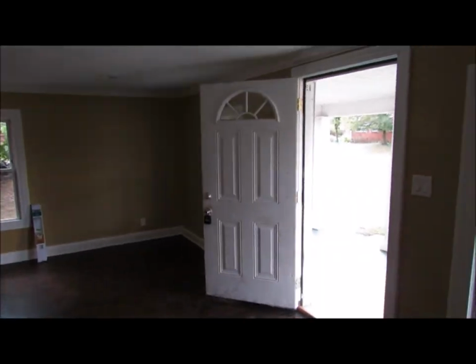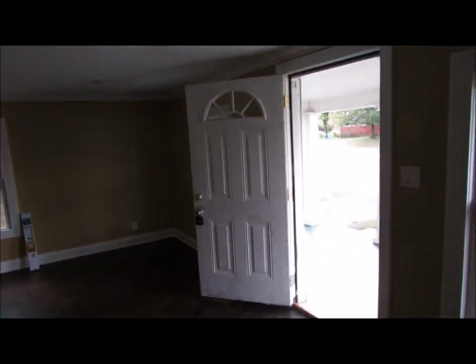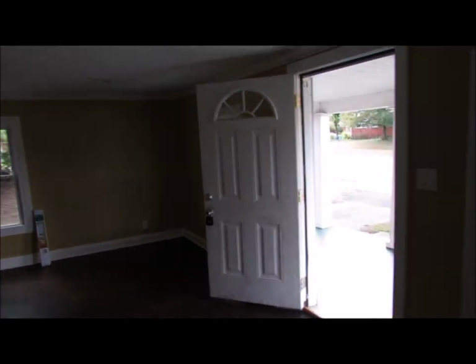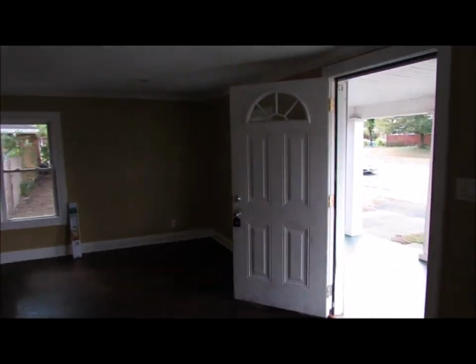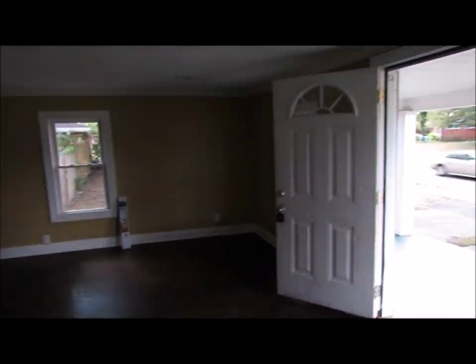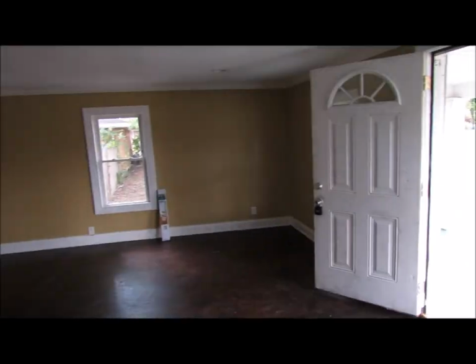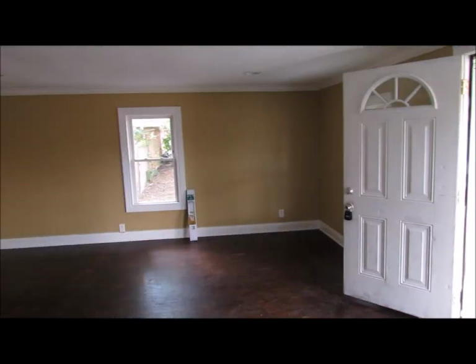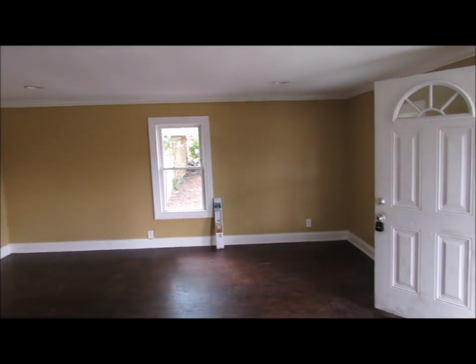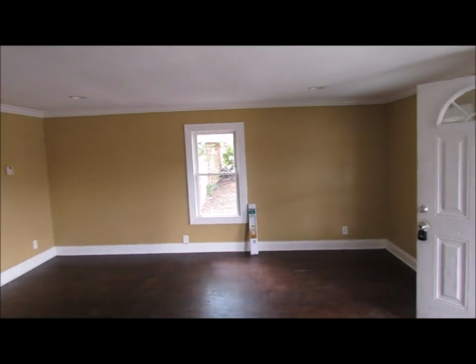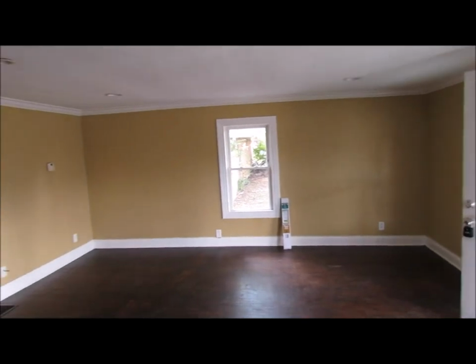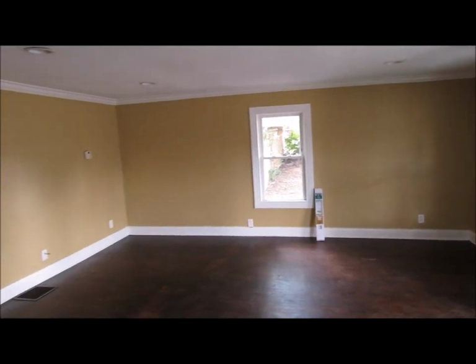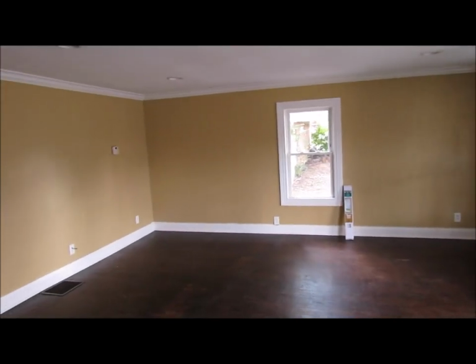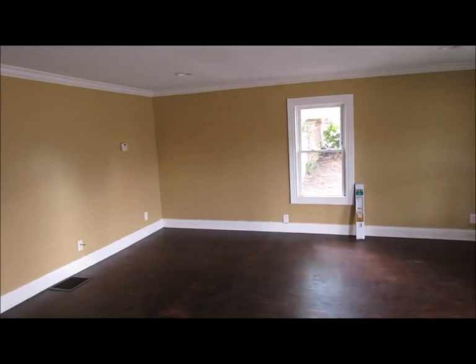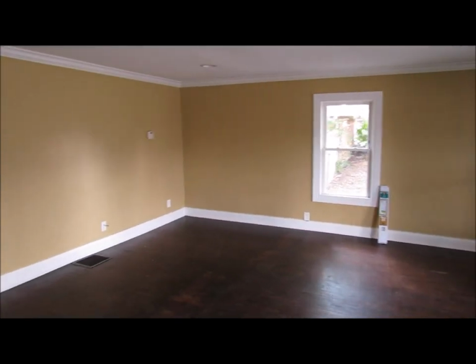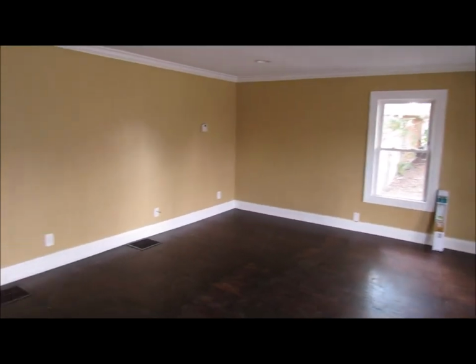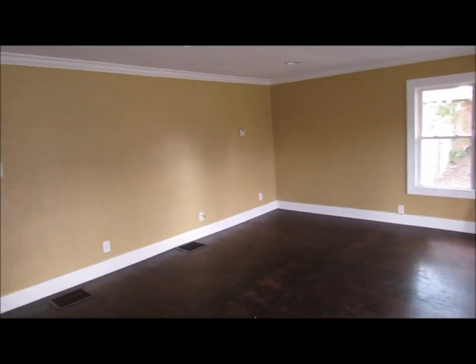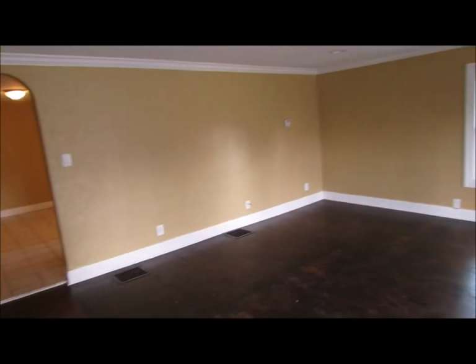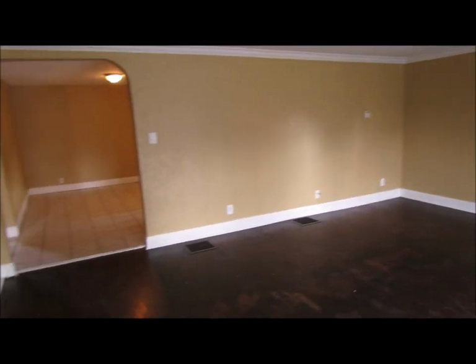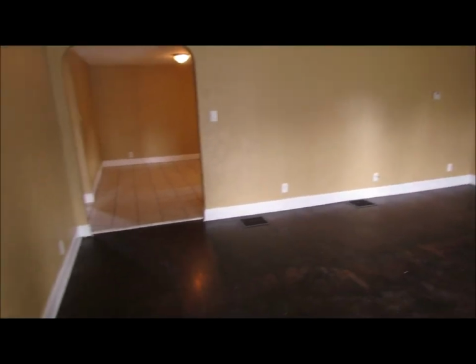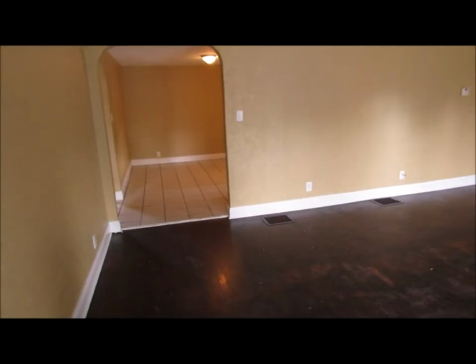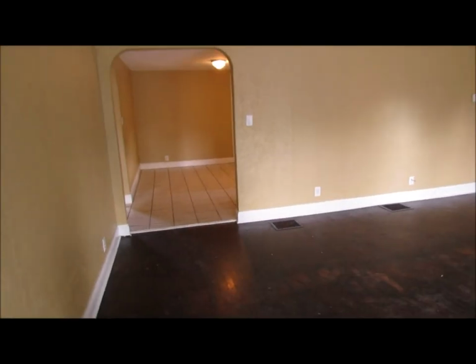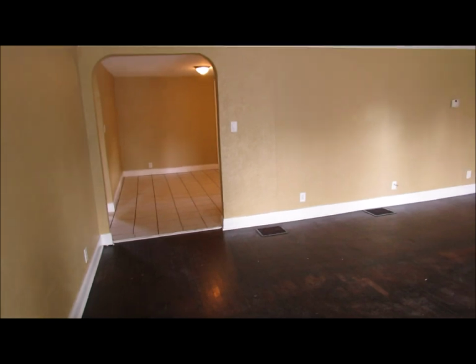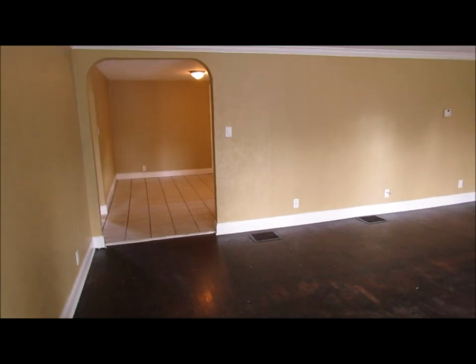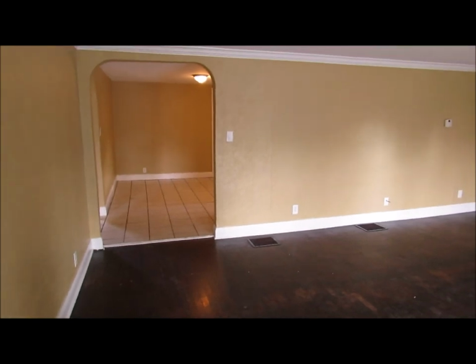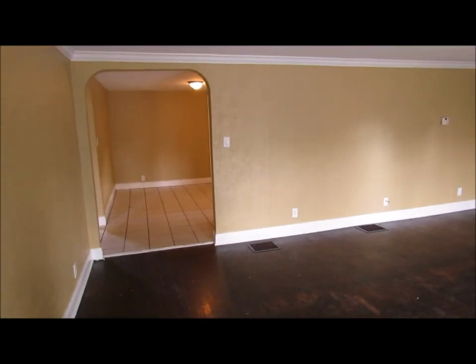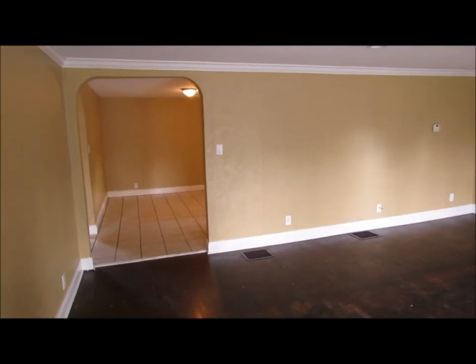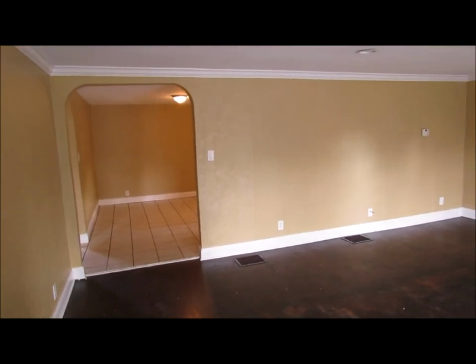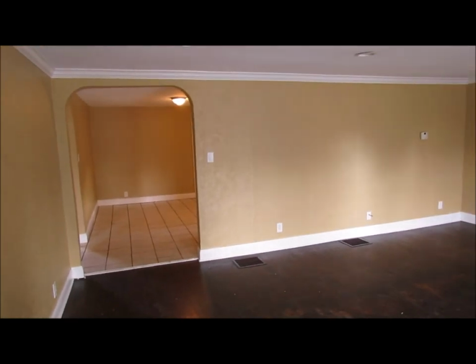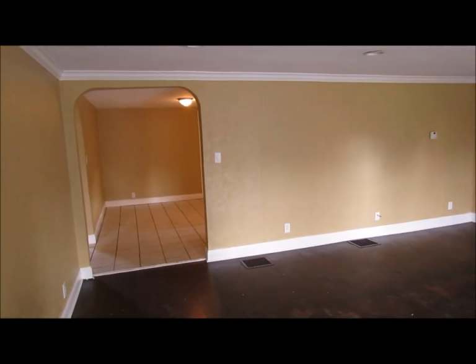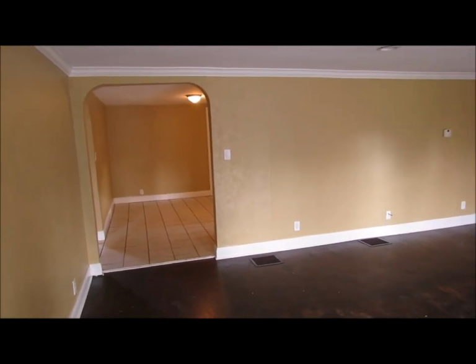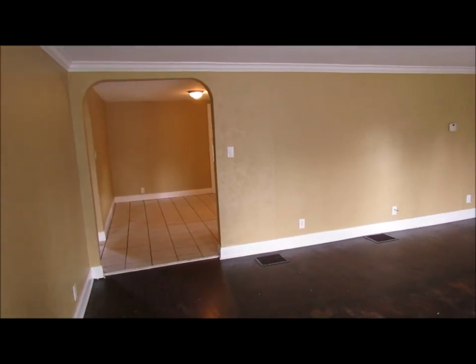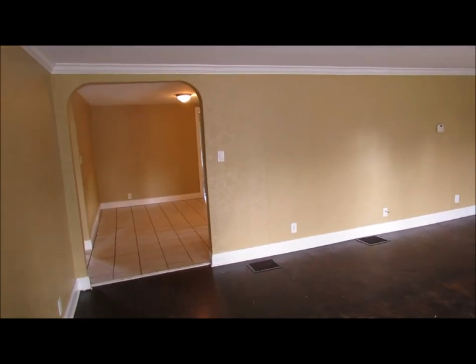We've made our way in the front door, and it brings you into a massive living room. This thing is absolutely huge. Nice hardwood floors running throughout — probably need a little bit of a touch-up on the hardwood to get them nice.